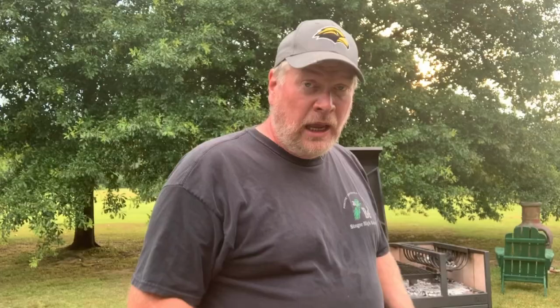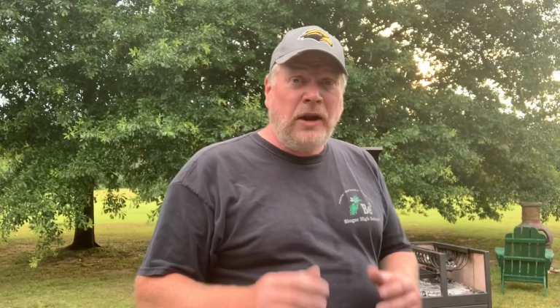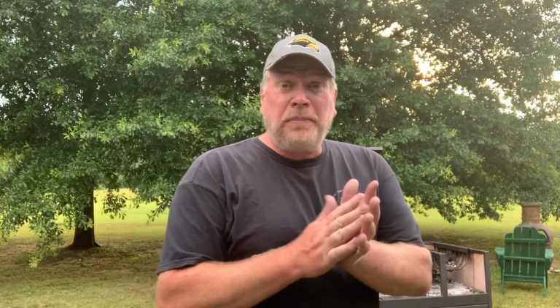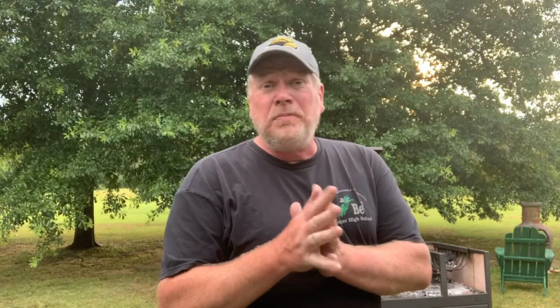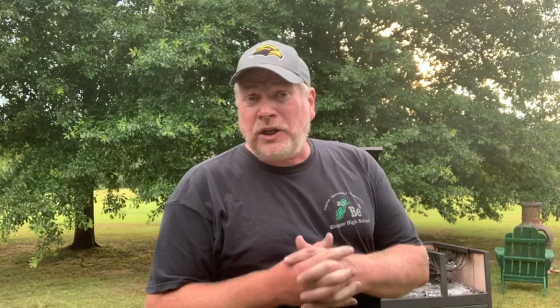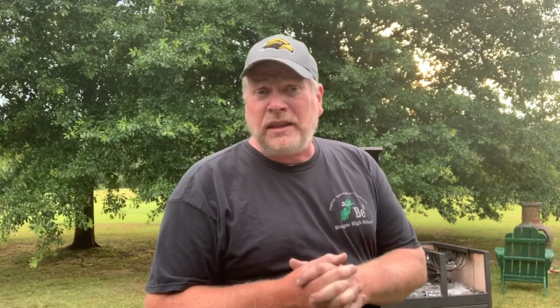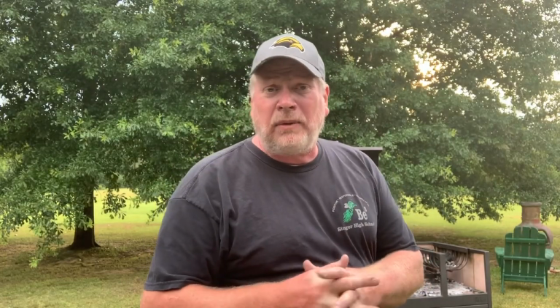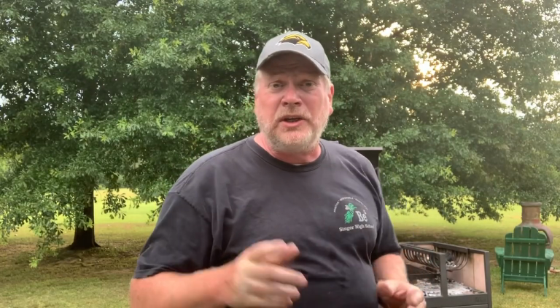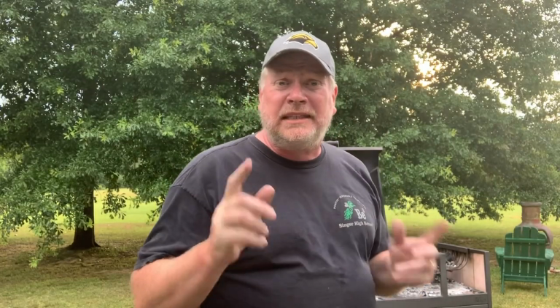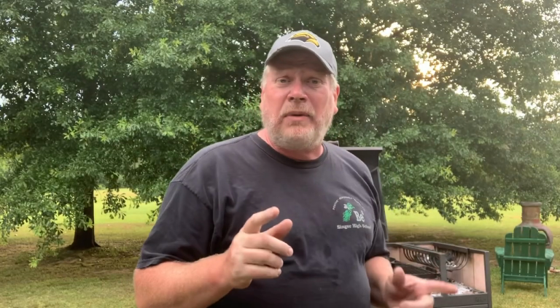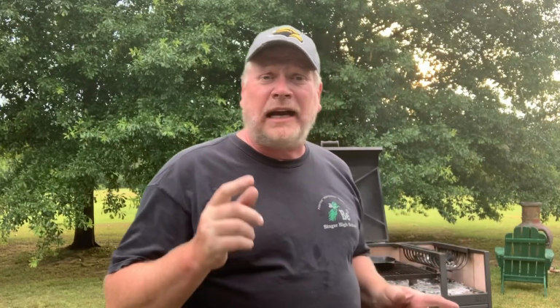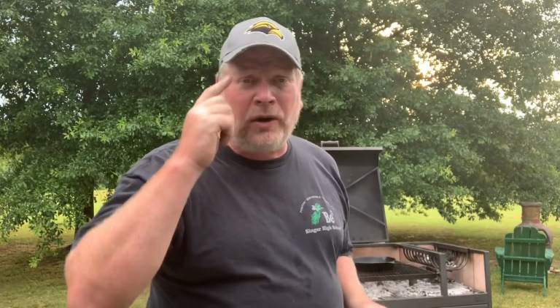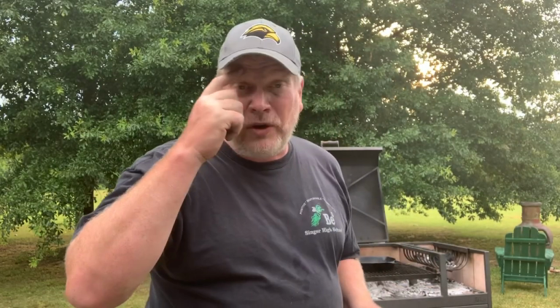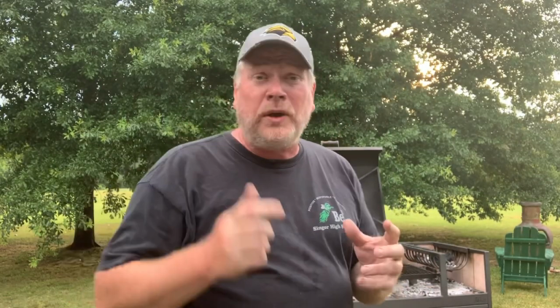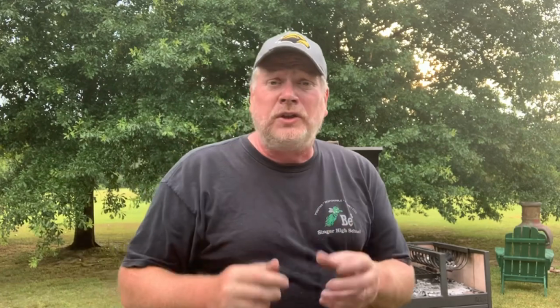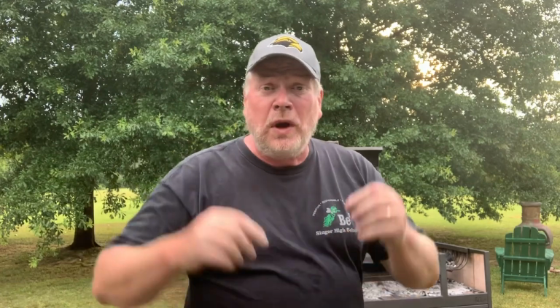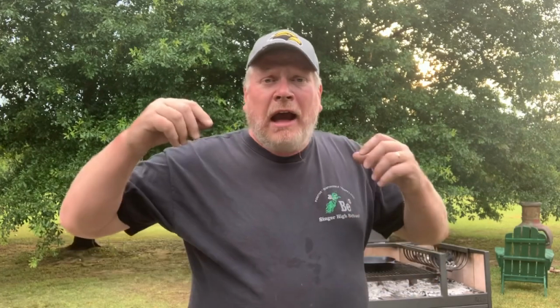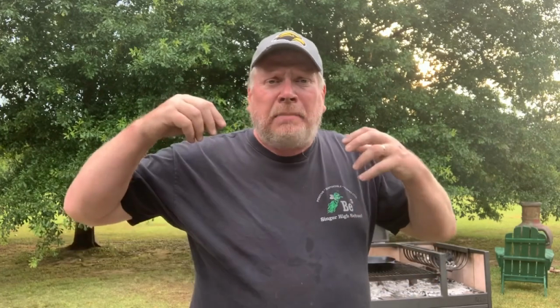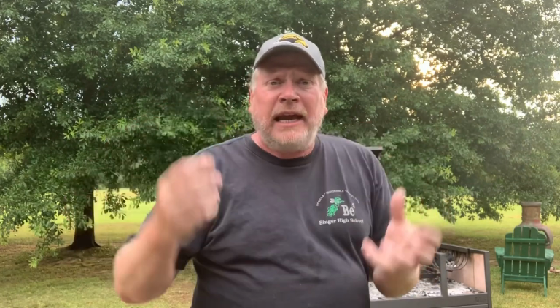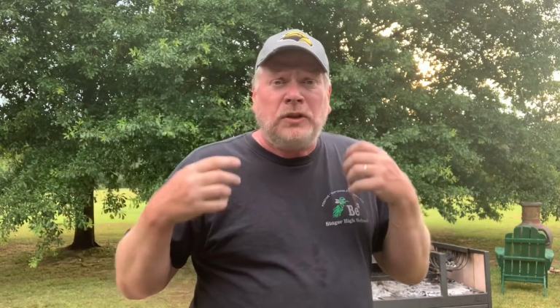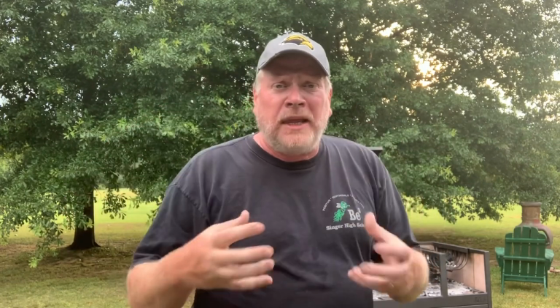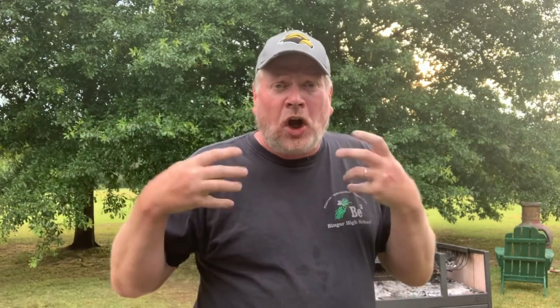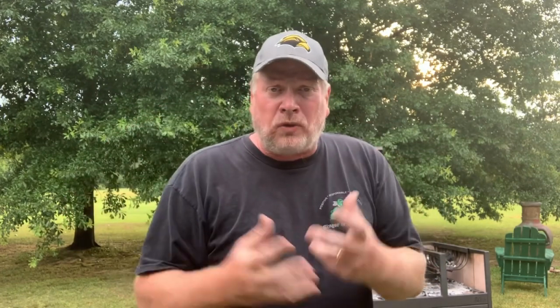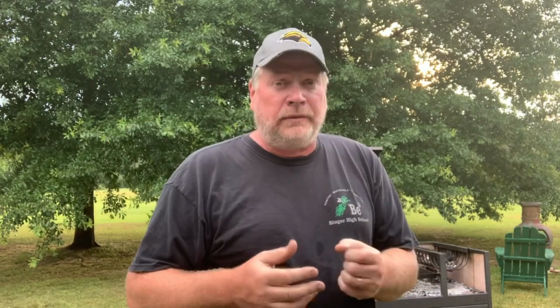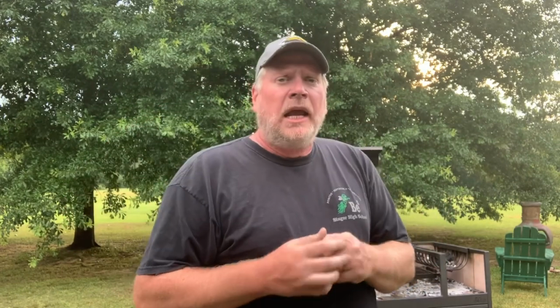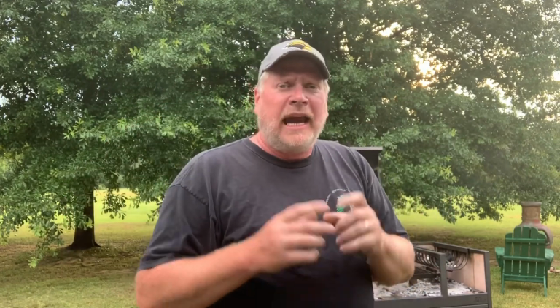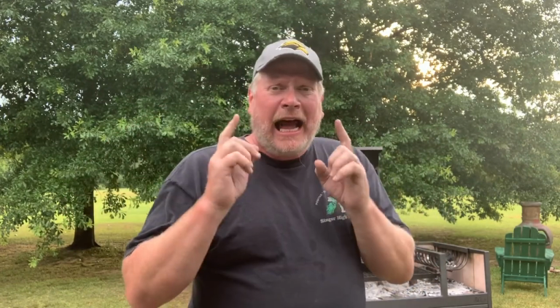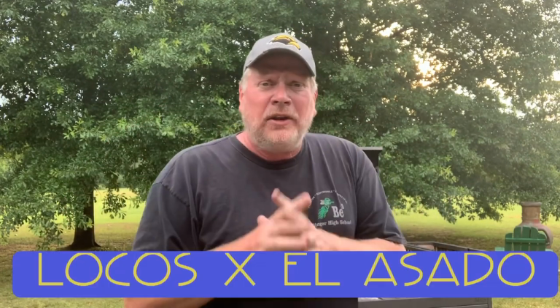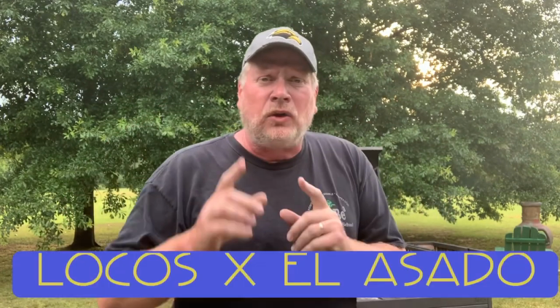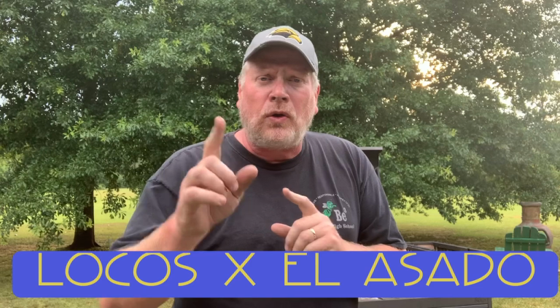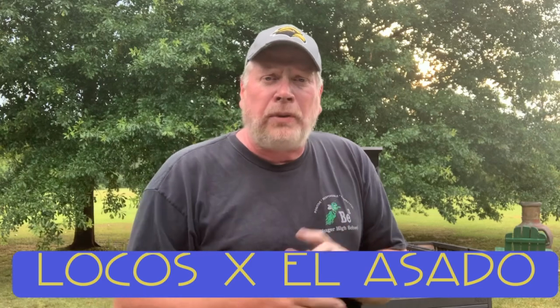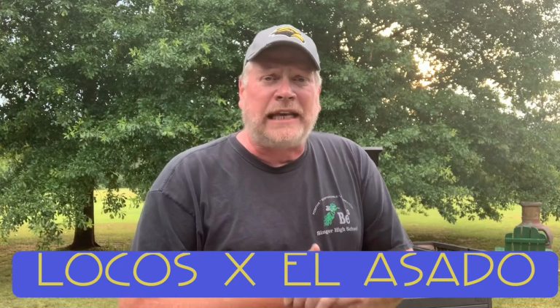Hey, you're watching Big Lube Barbecue and Other Things I Want To Do, and today we're going to do a potato spinach au gratin. I learned this on Locos Por Asado.